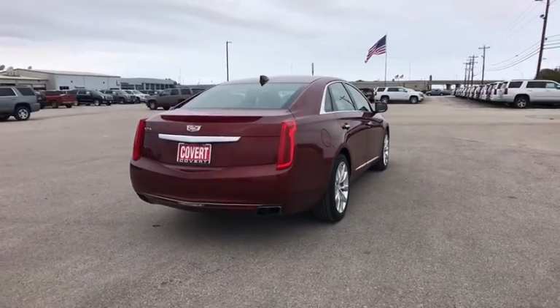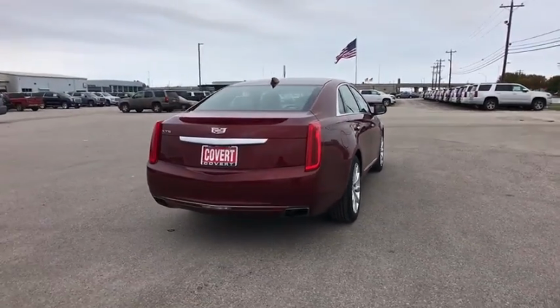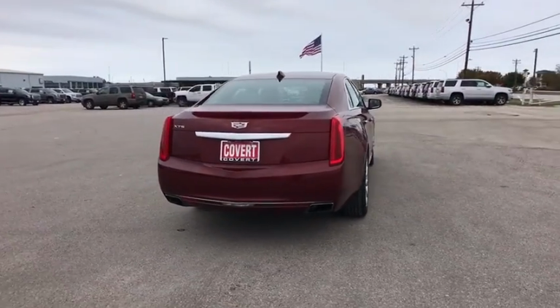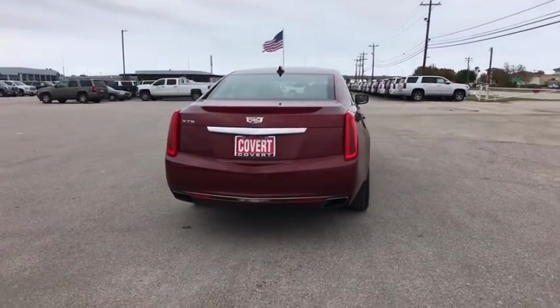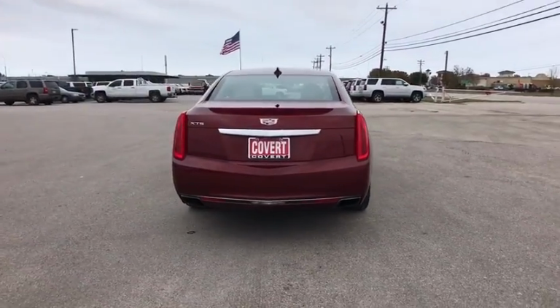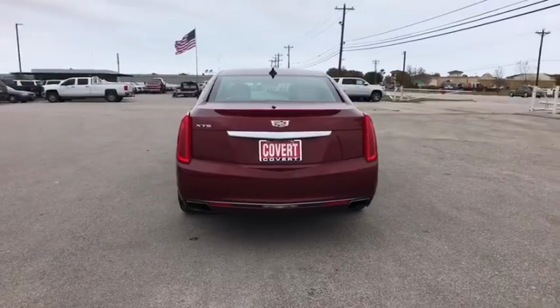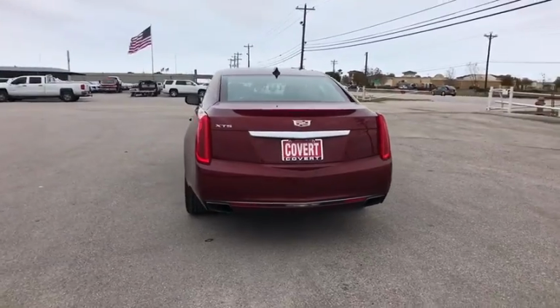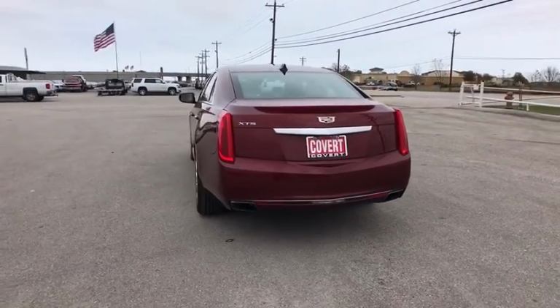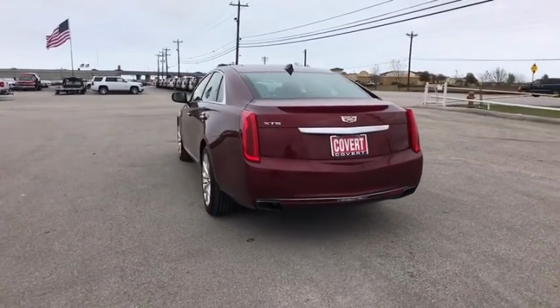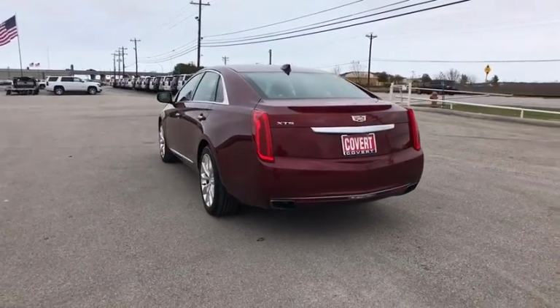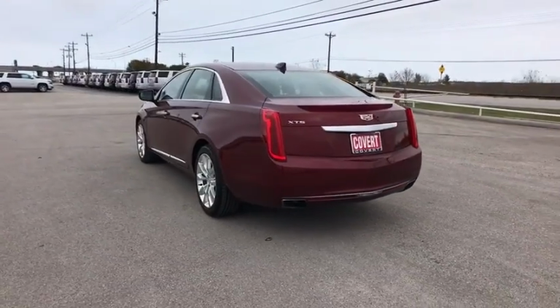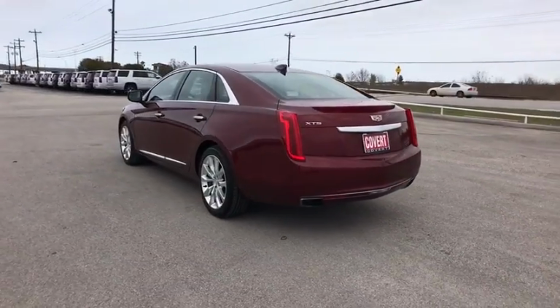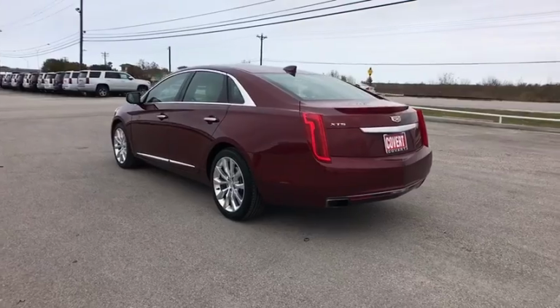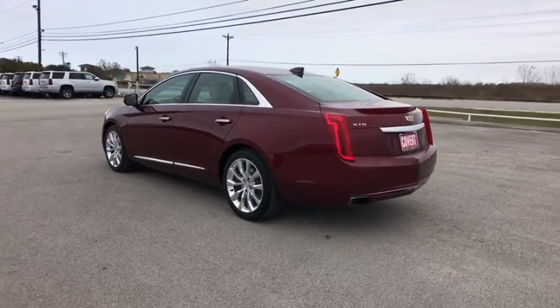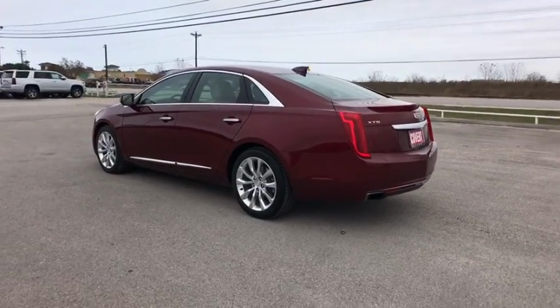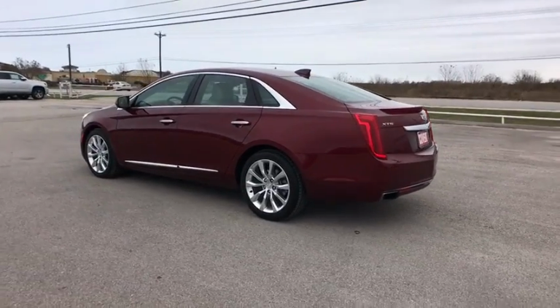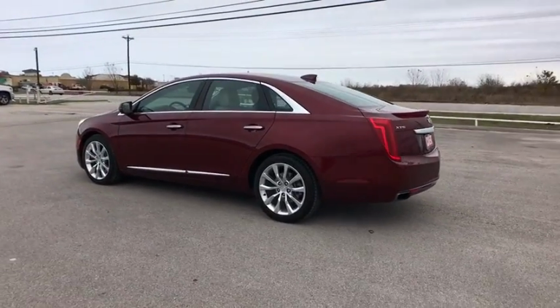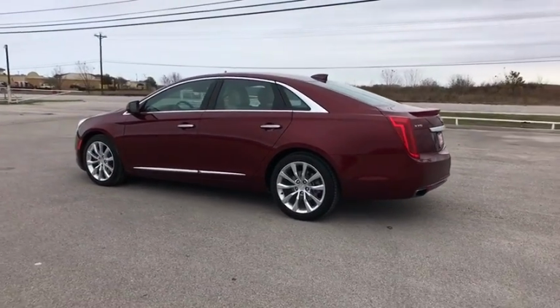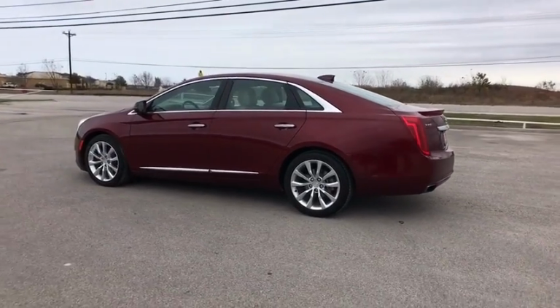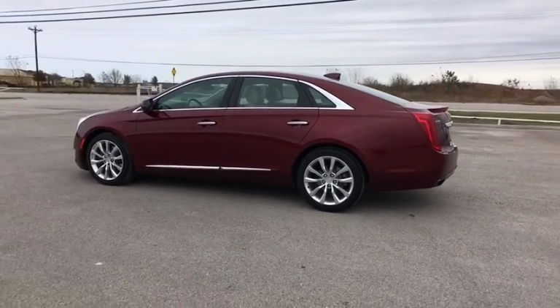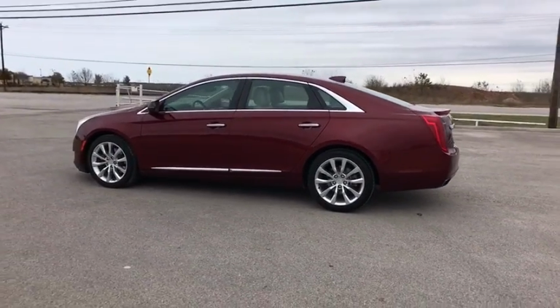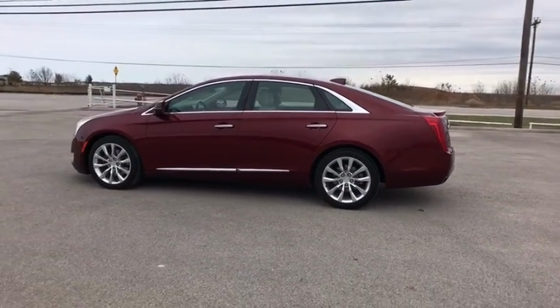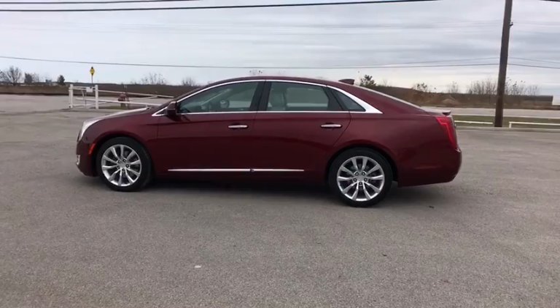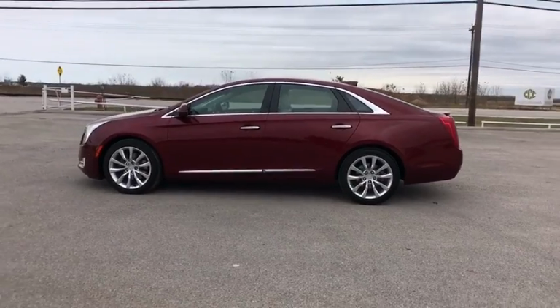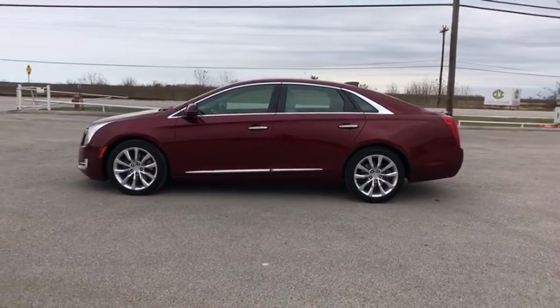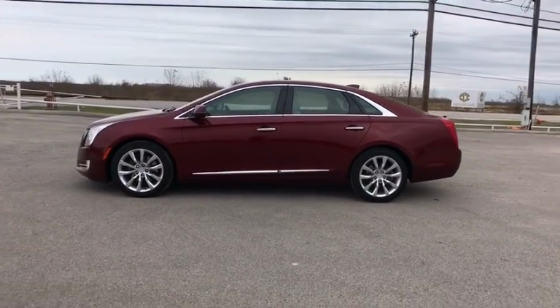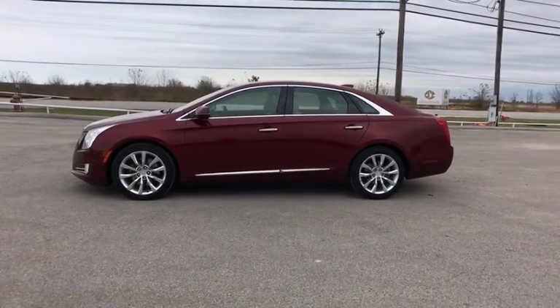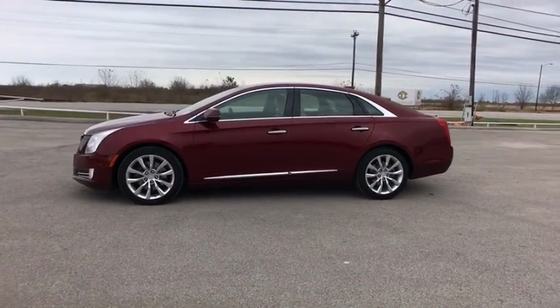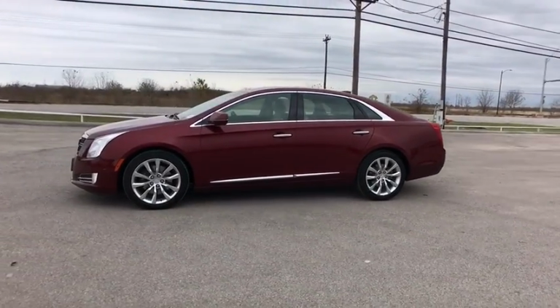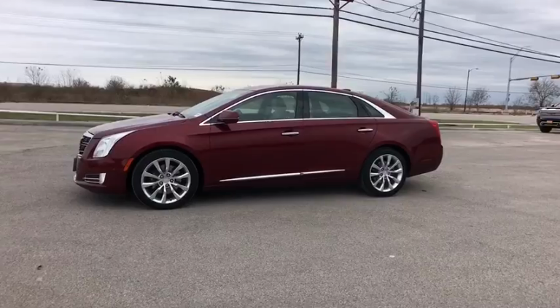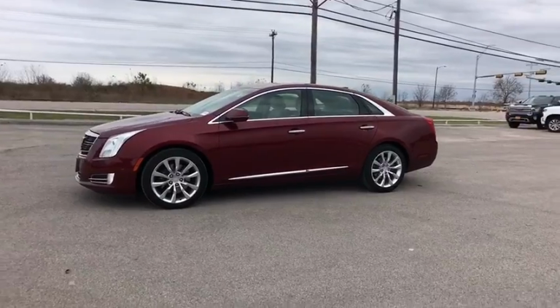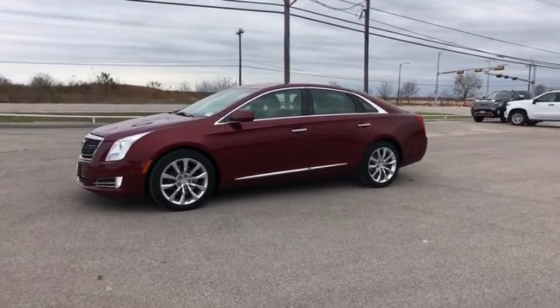This vehicle has less than 35,000 miles. Here are some of this vehicle's great options: keyless entry, anti-lock braking system, backup camera, navigation system, power passenger seat, steering wheel audio controls, and traction control.